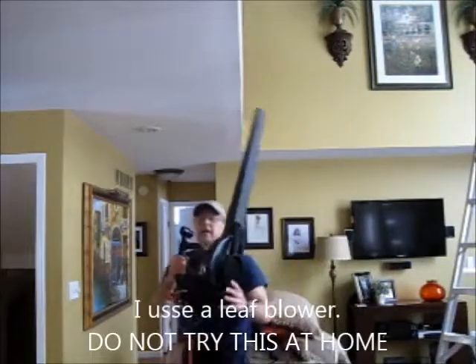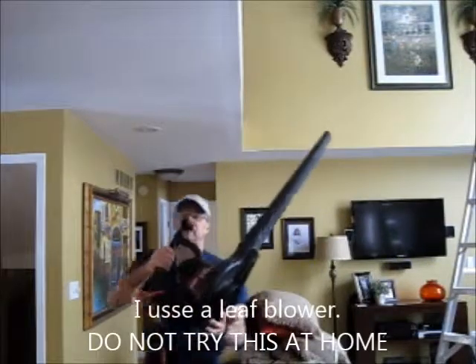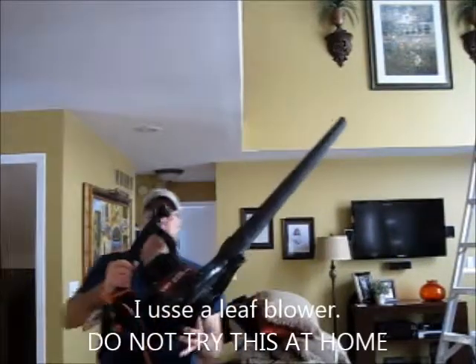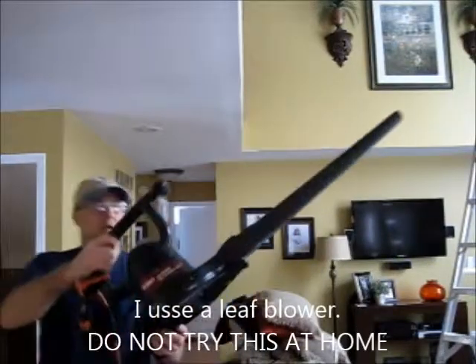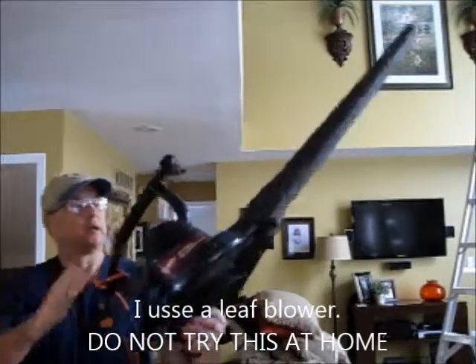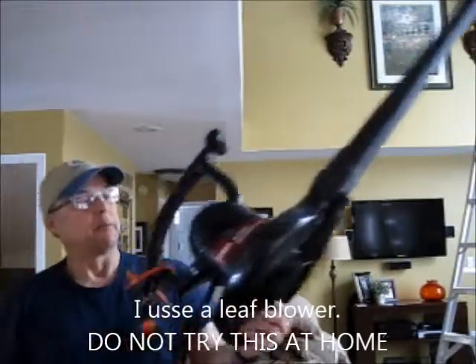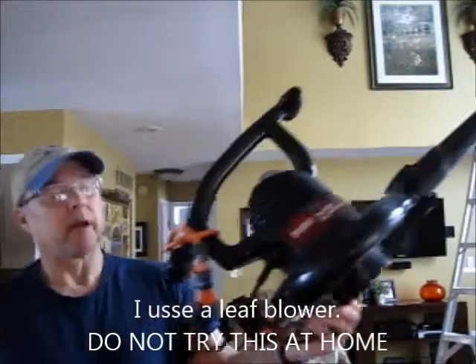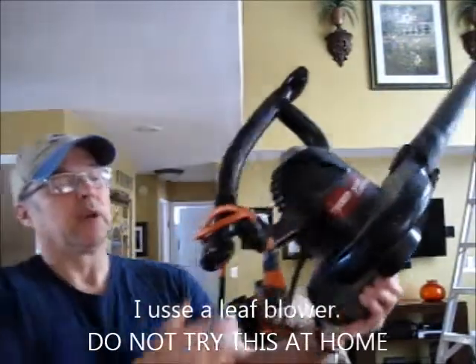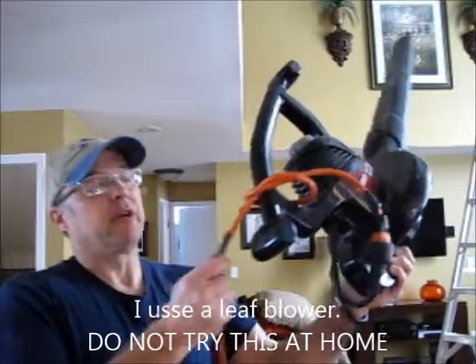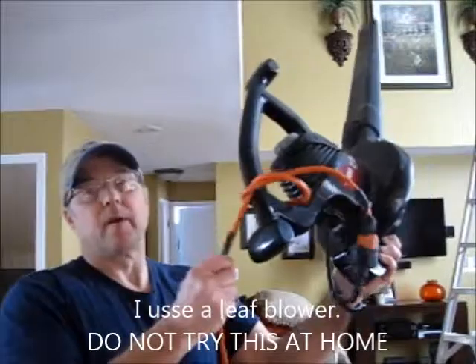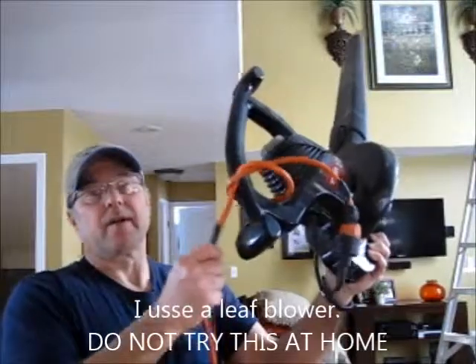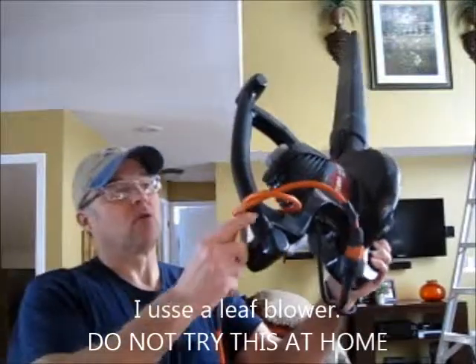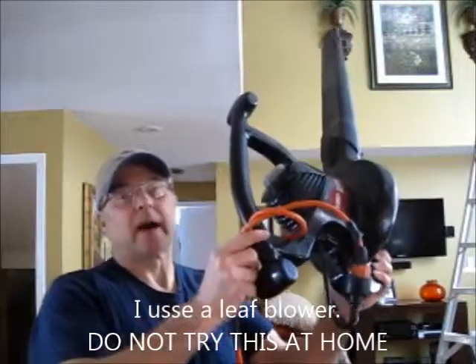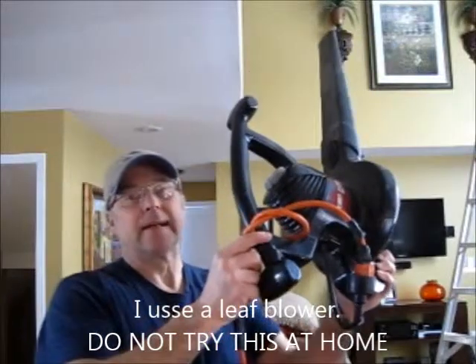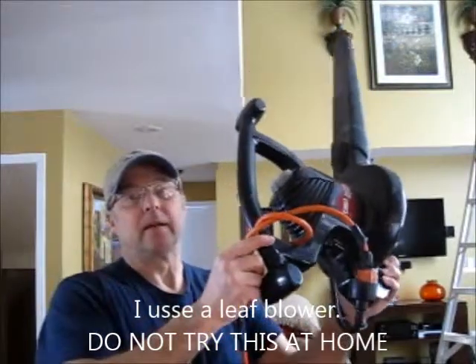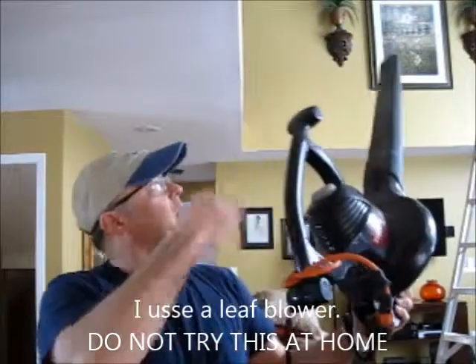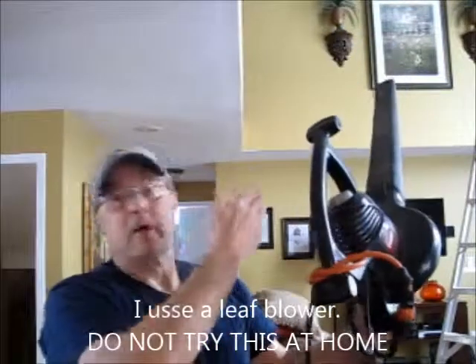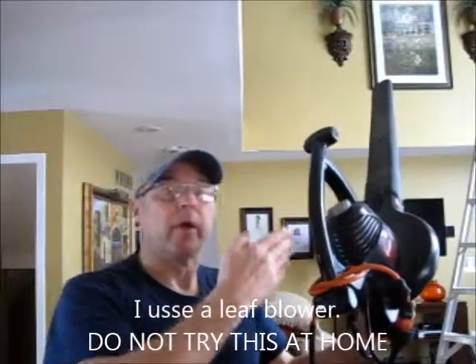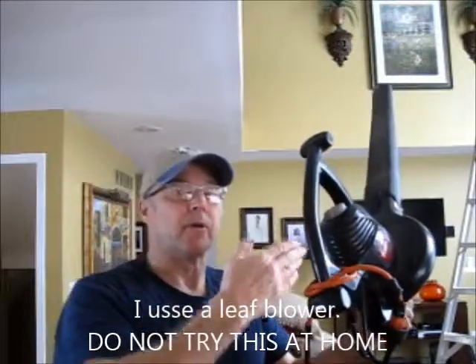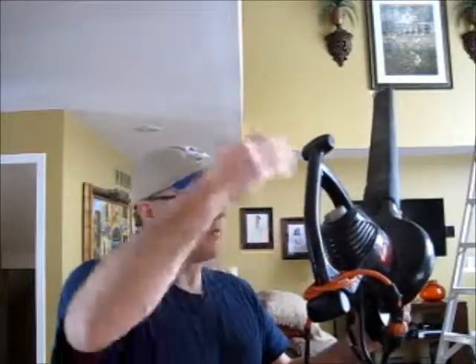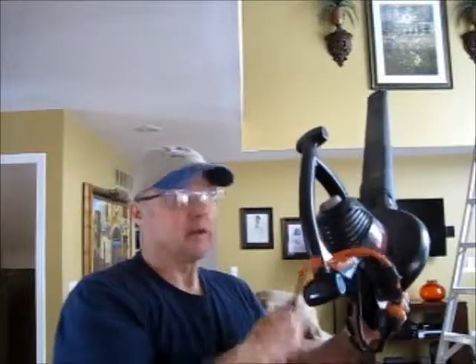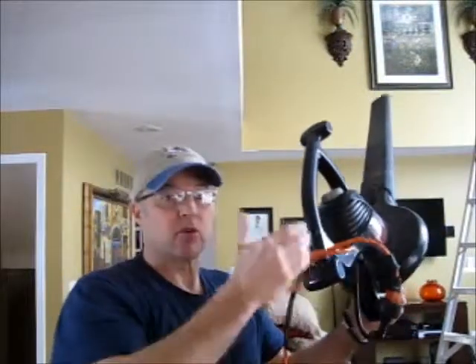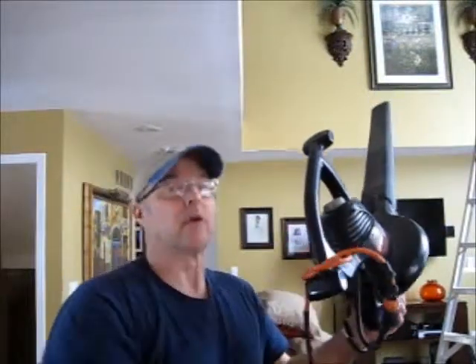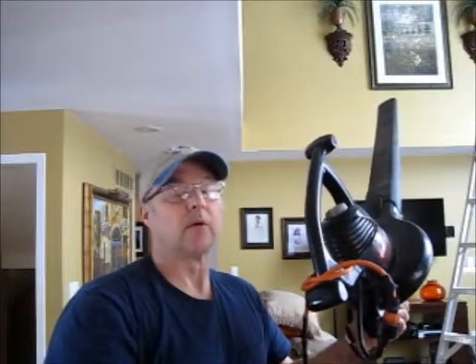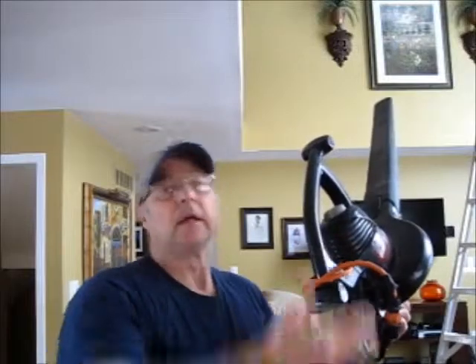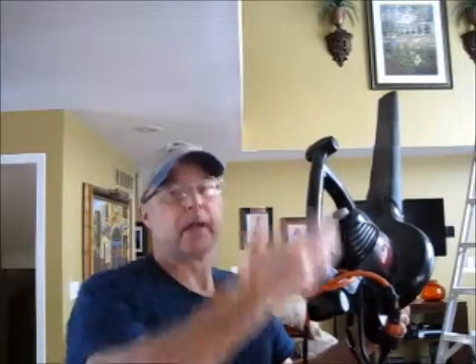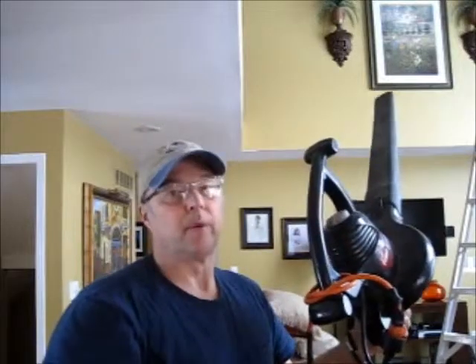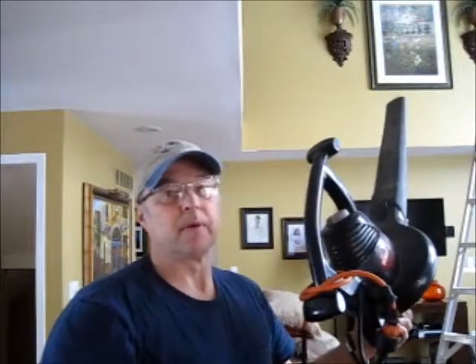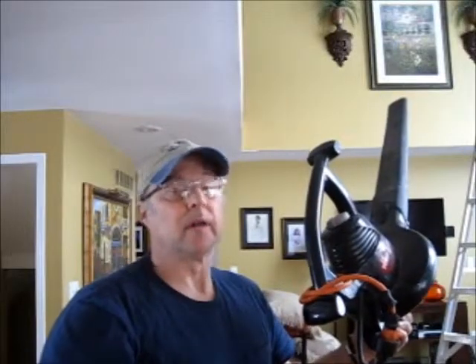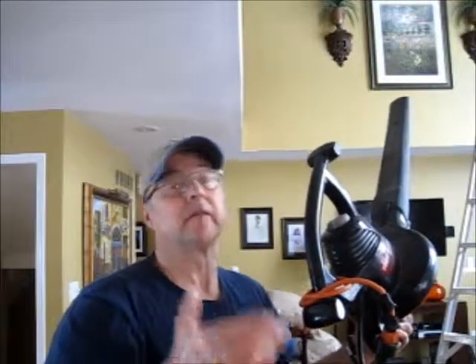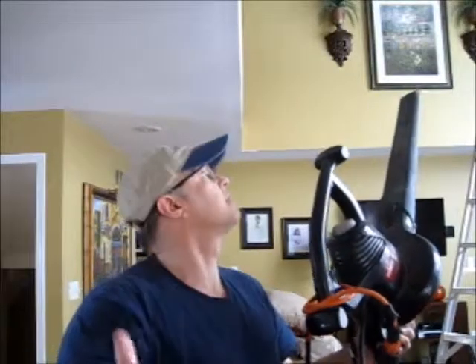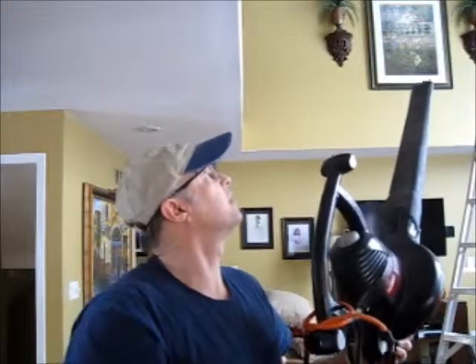My leaf blower. But before I get up there, I'm going to make sure that the extension cord is tied in a knot, because you don't want to be all the way up there and have the extension cord fall down — then you've got to go back up and down to get it, and it's not safe.